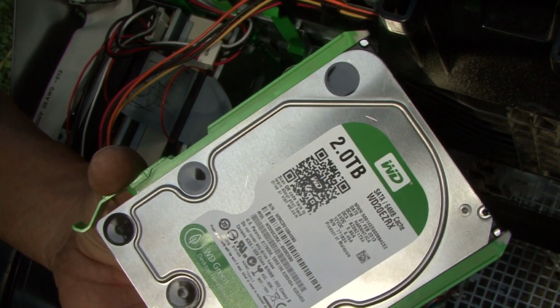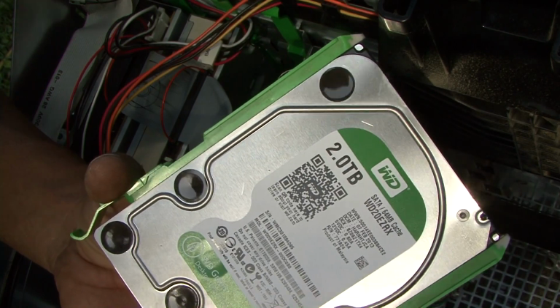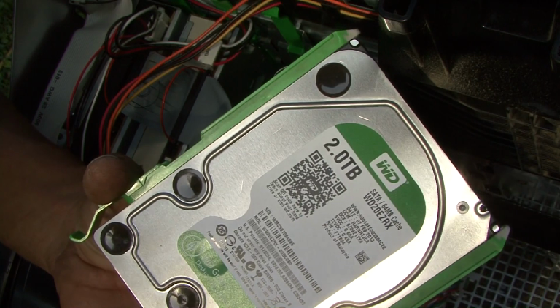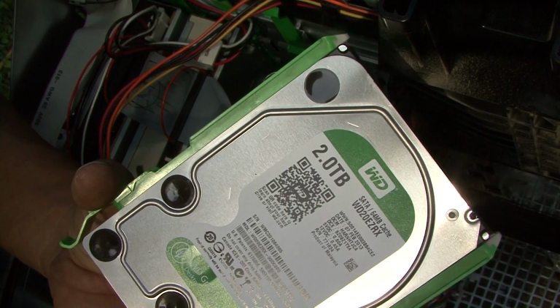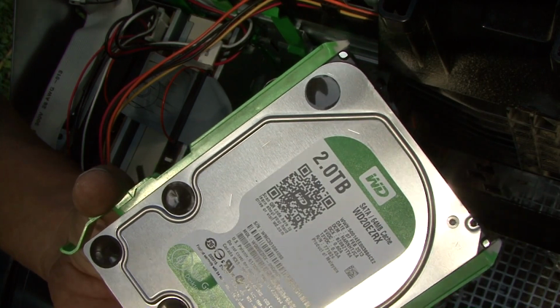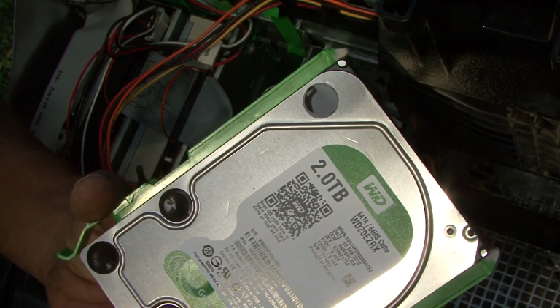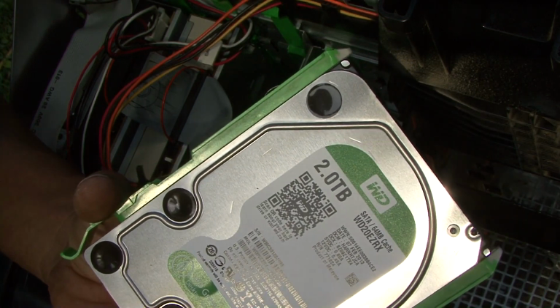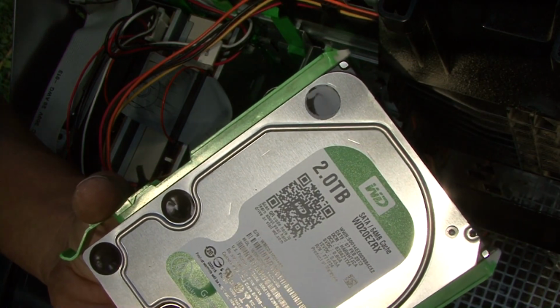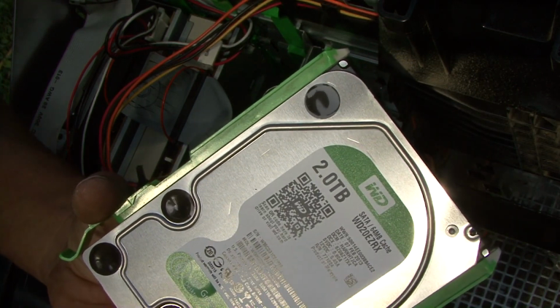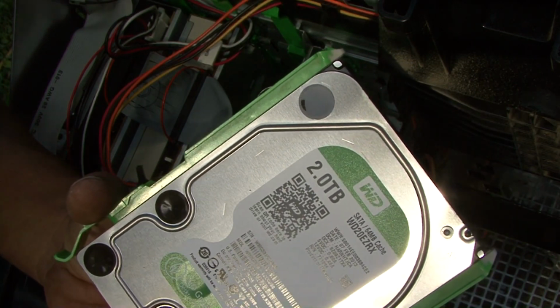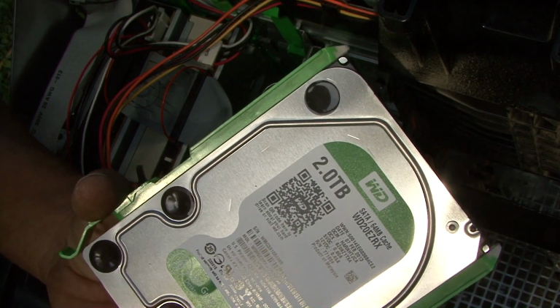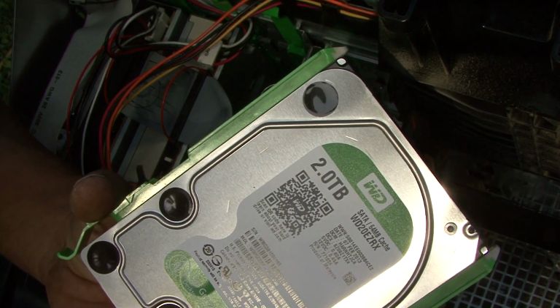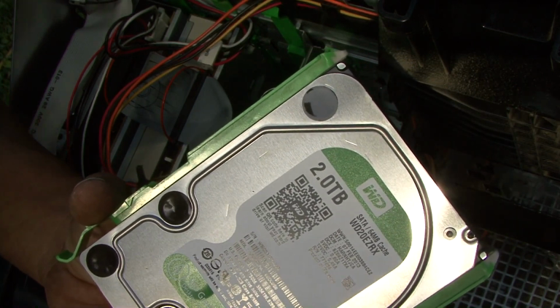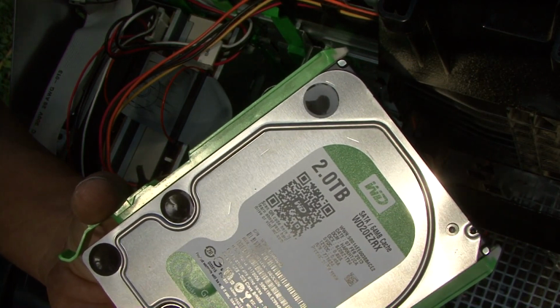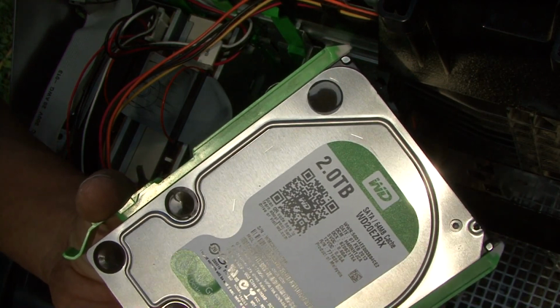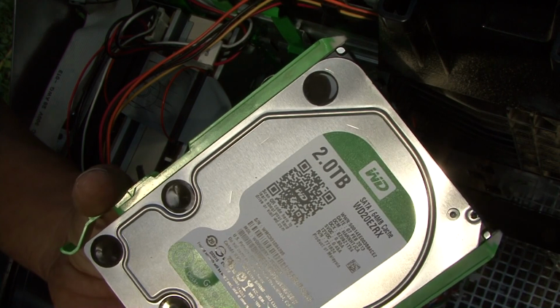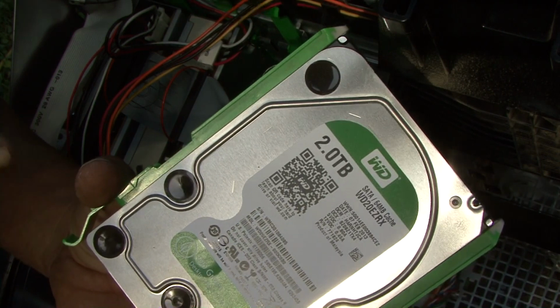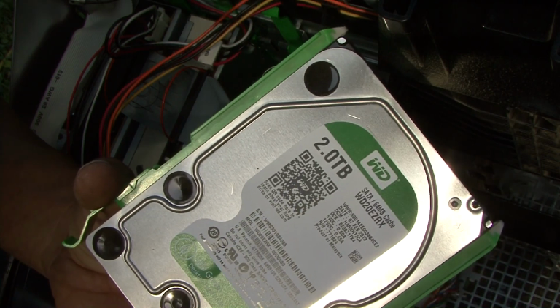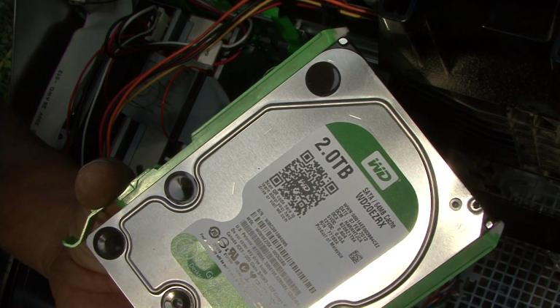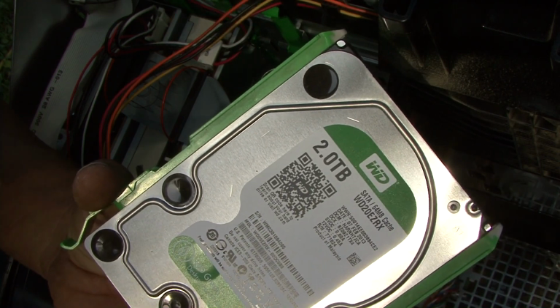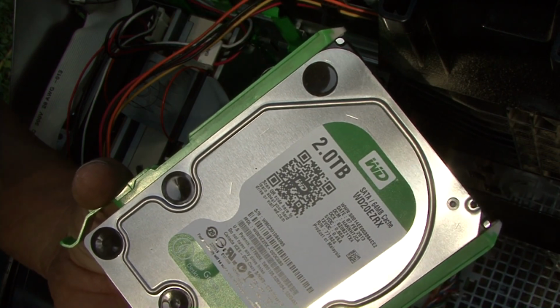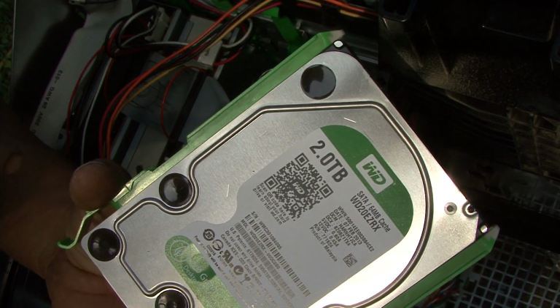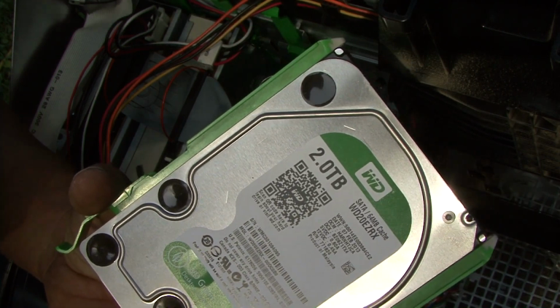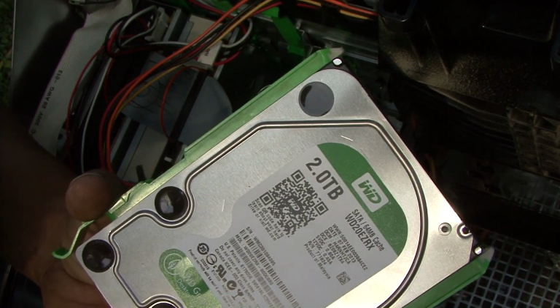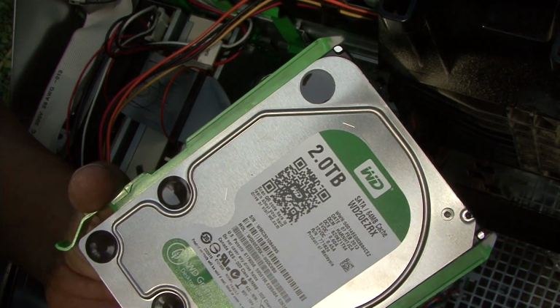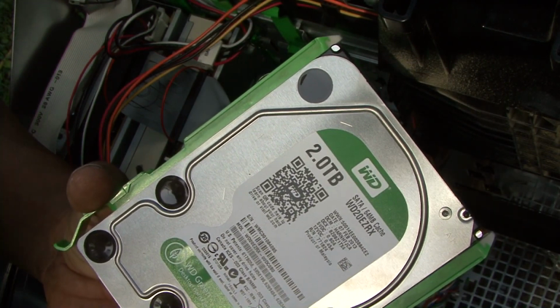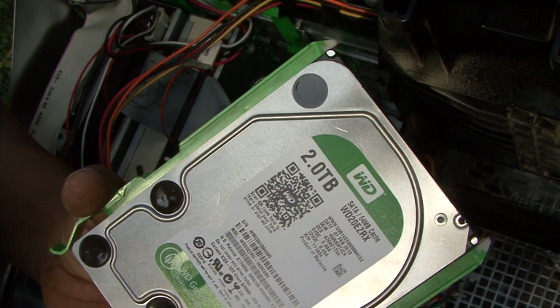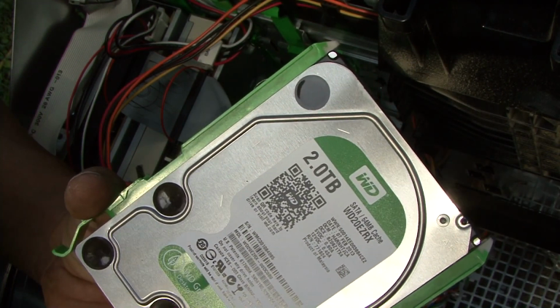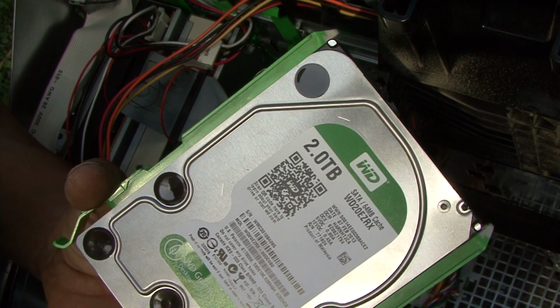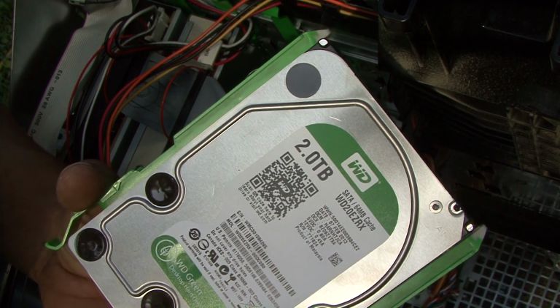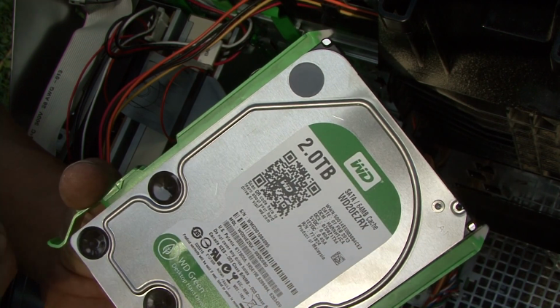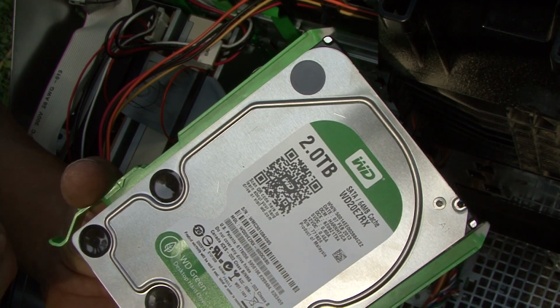This is part three on some upgrades to this old XPS system. This is the Western Digital two terabyte green drive — I figured I'd try it out and I'm using it for bulk storage for video.